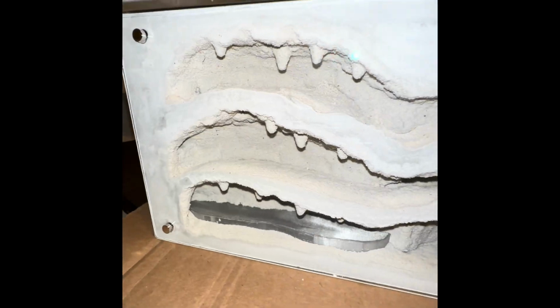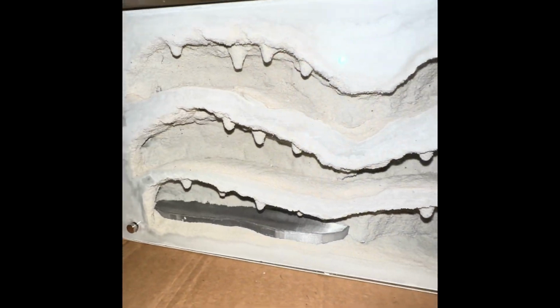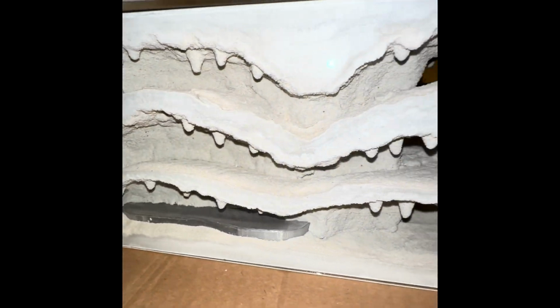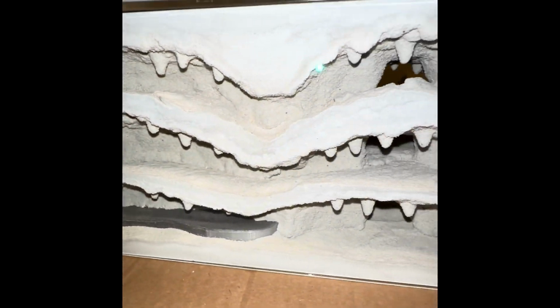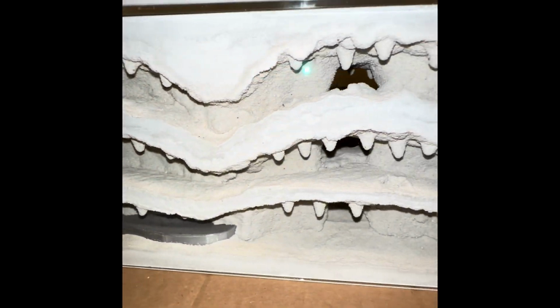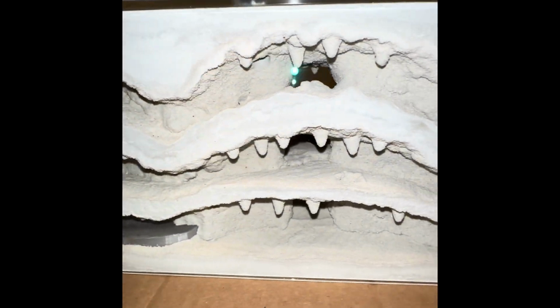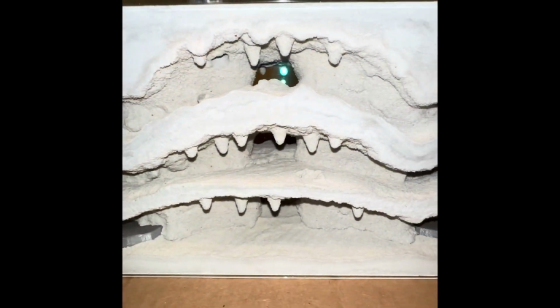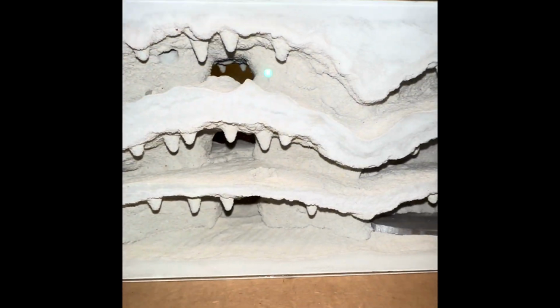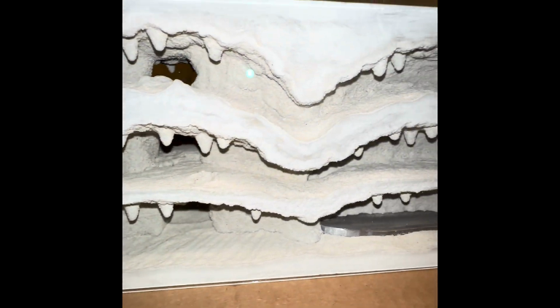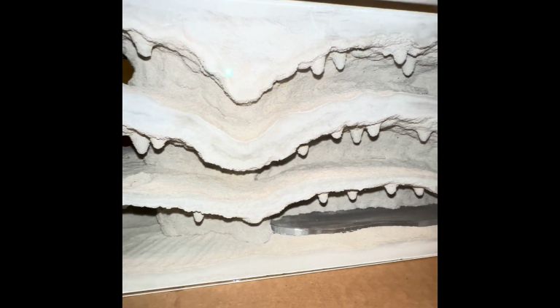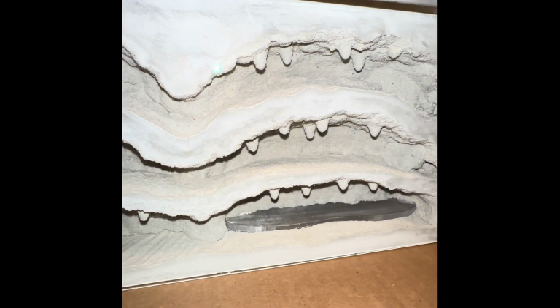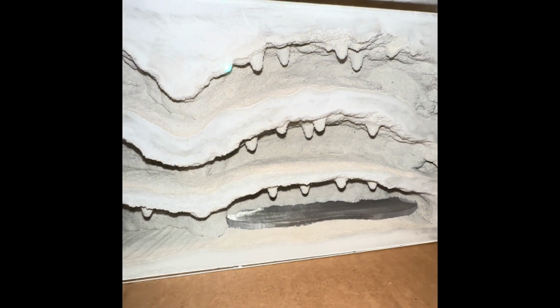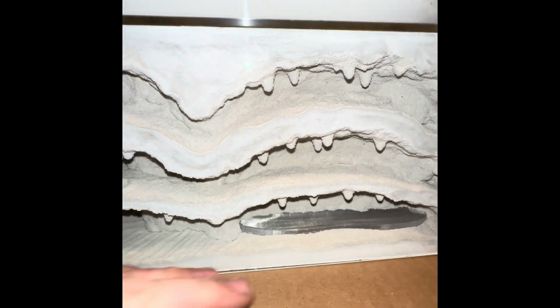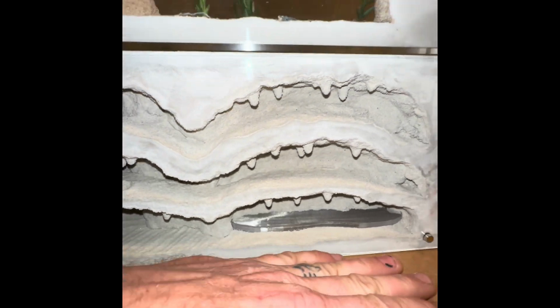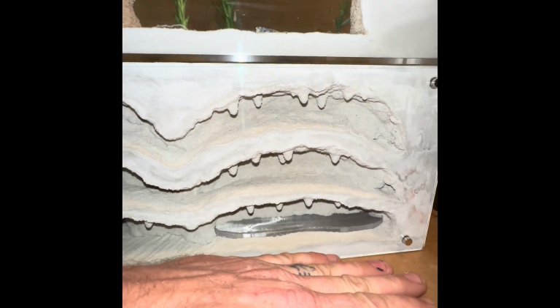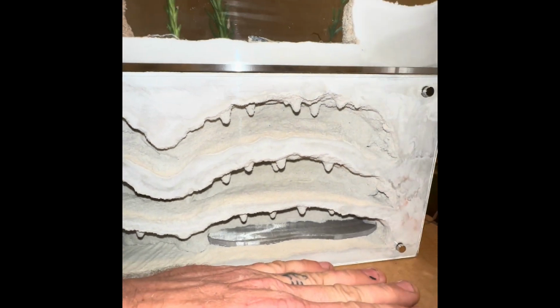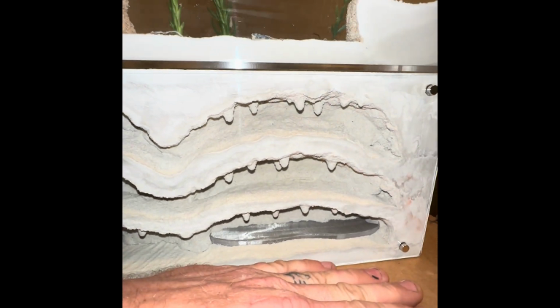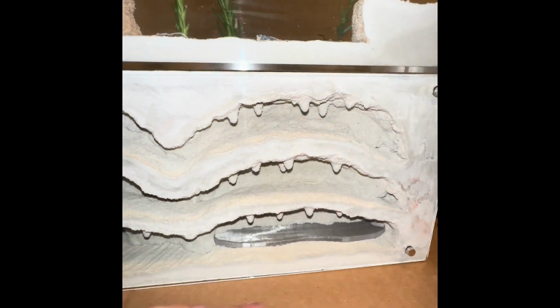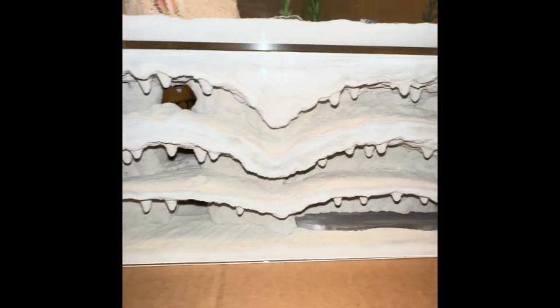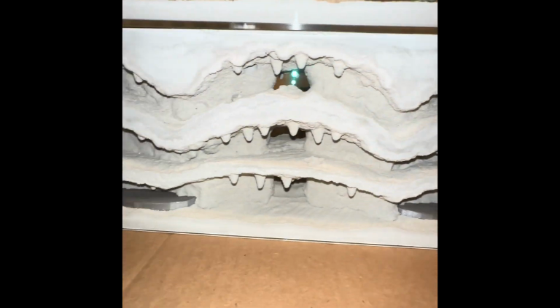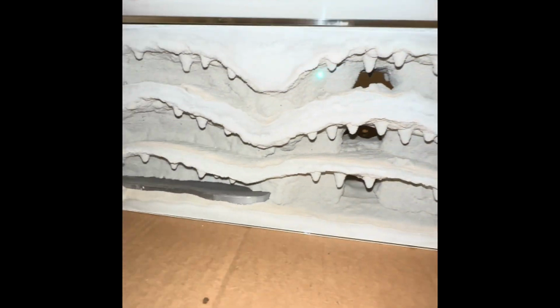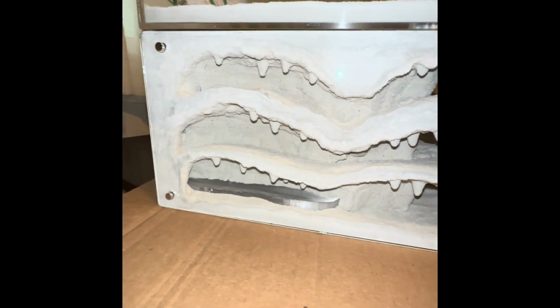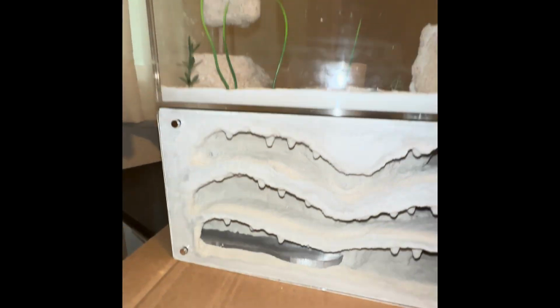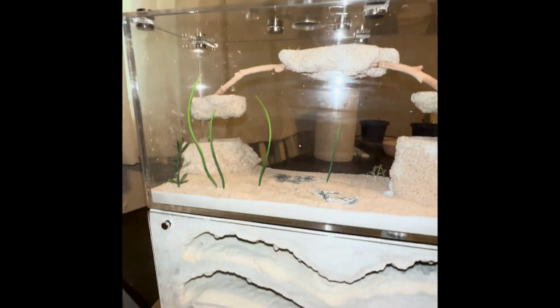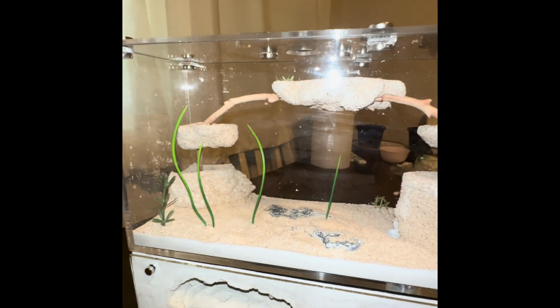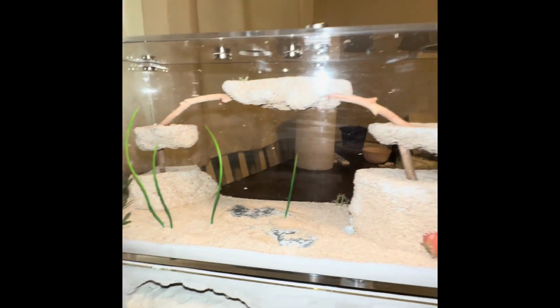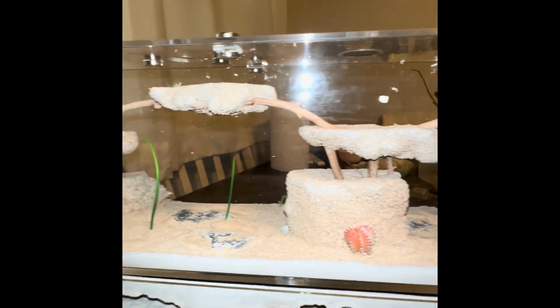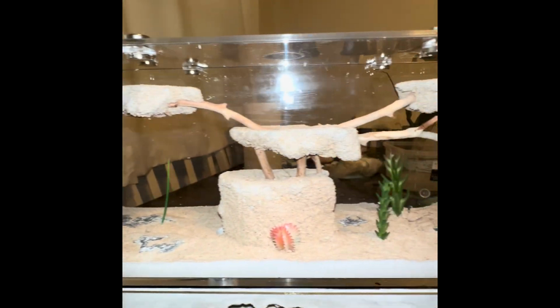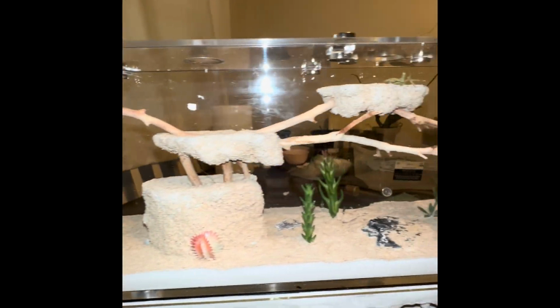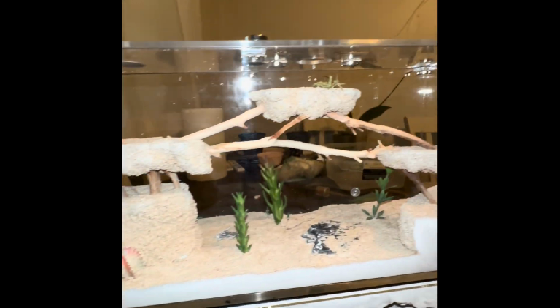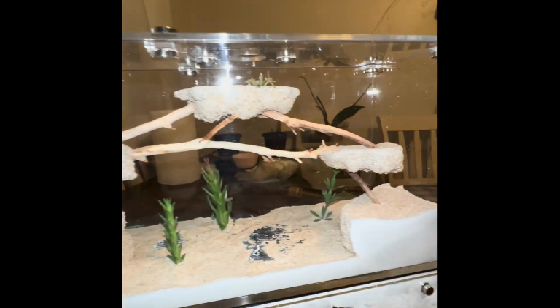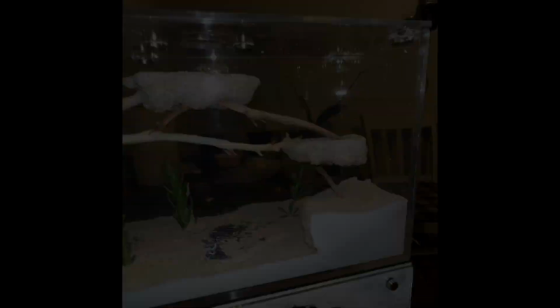Inside the nest, a few things that are unique about this Pioneer: it's got larger water towers, which are about six inches in length, and the ceiling is higher inside the nest.